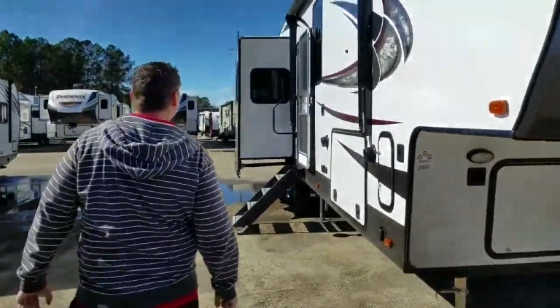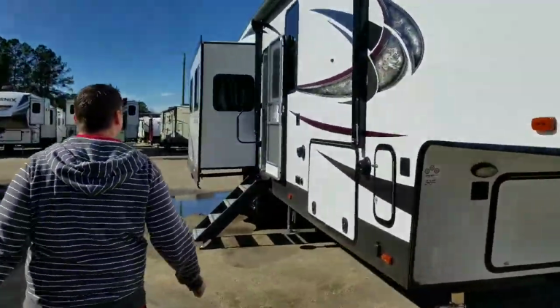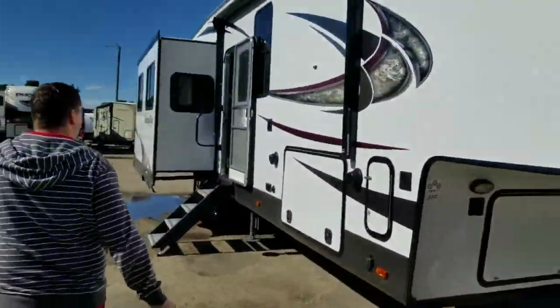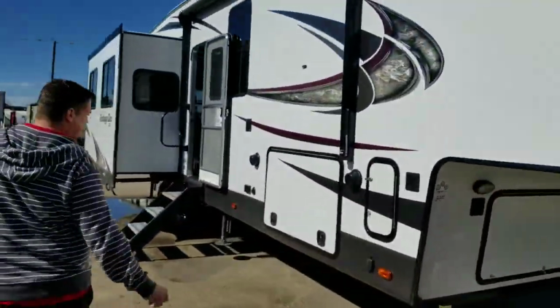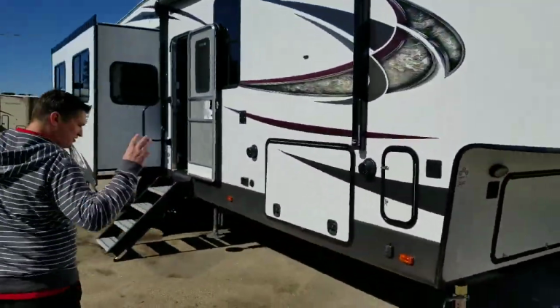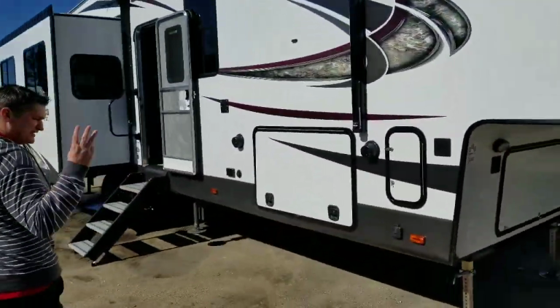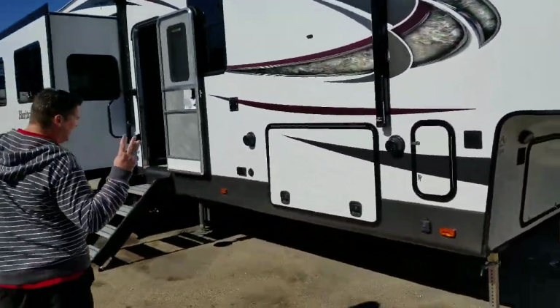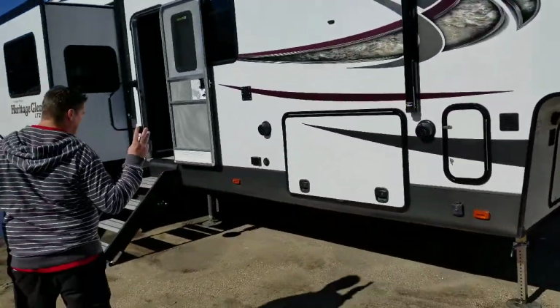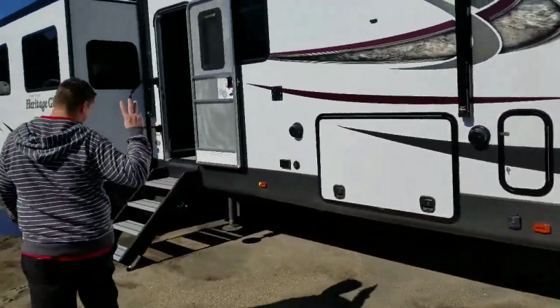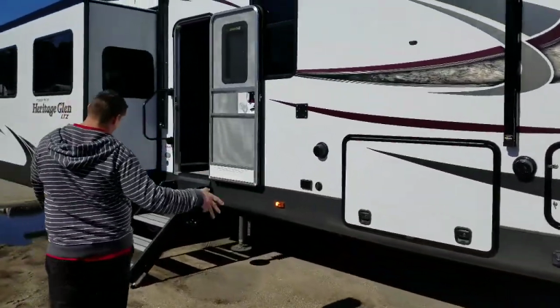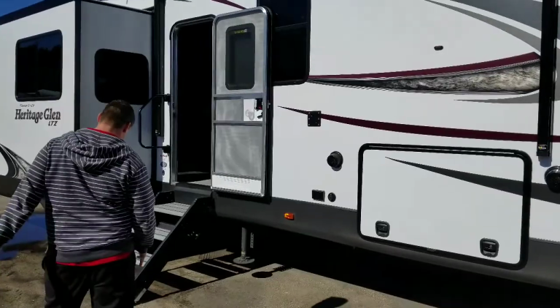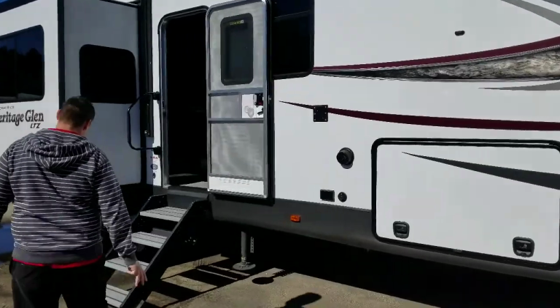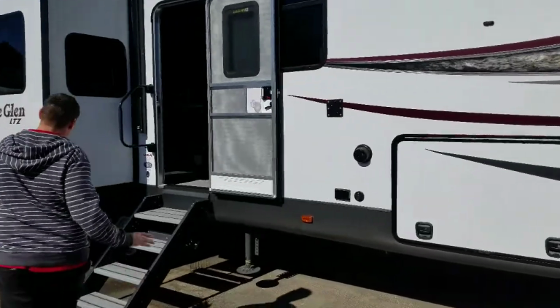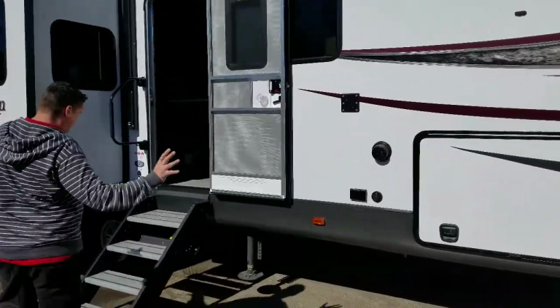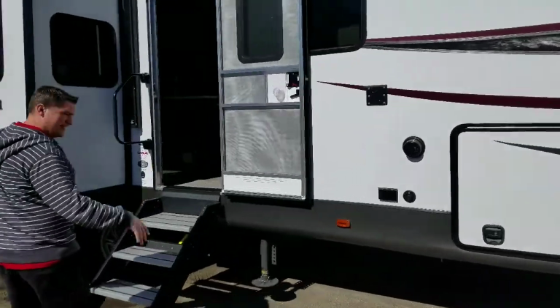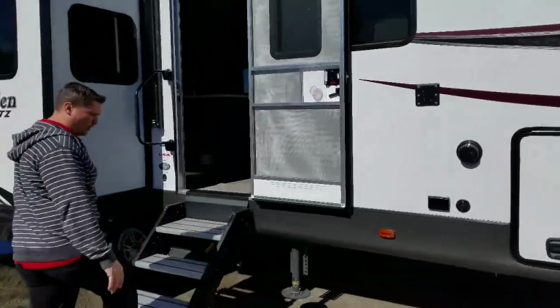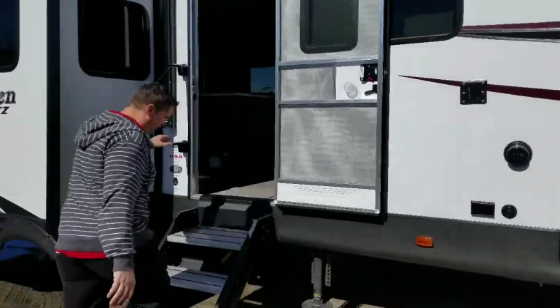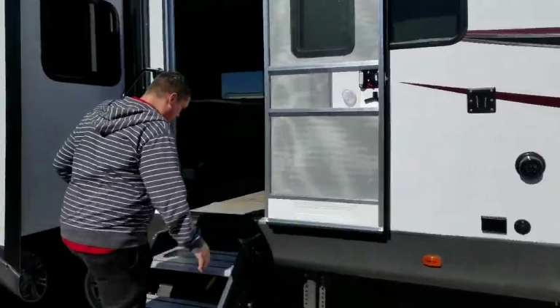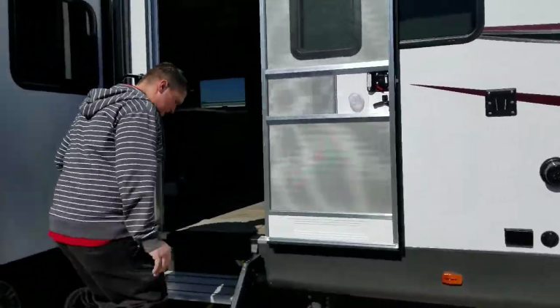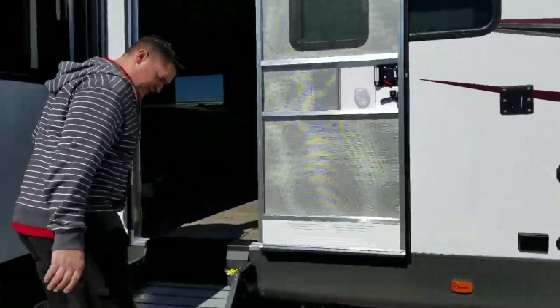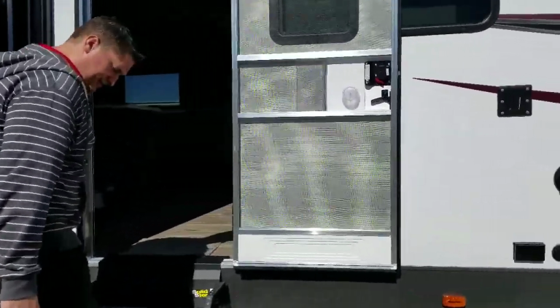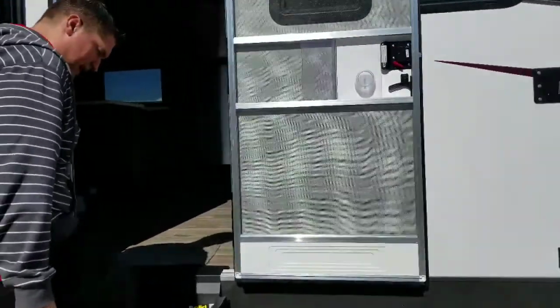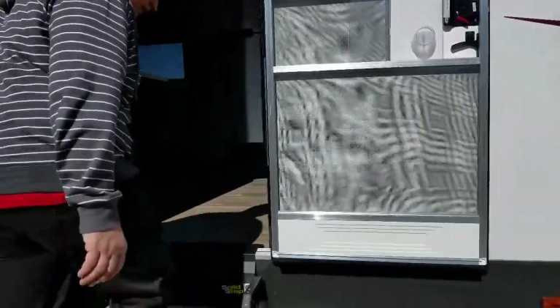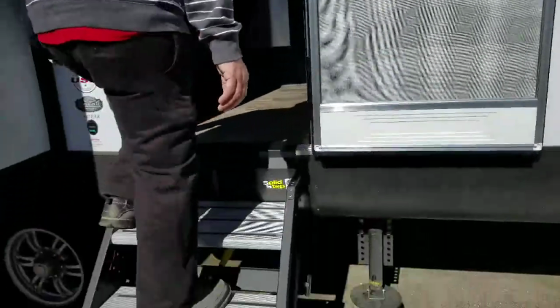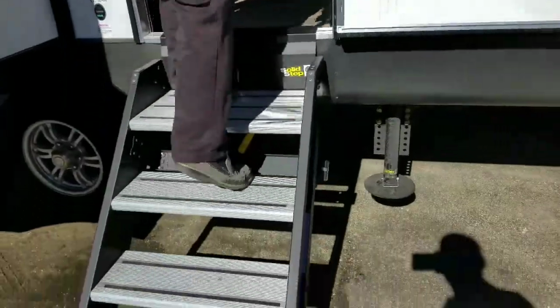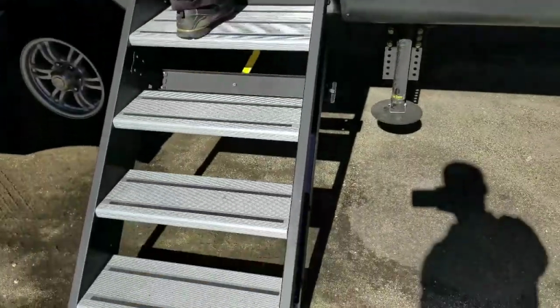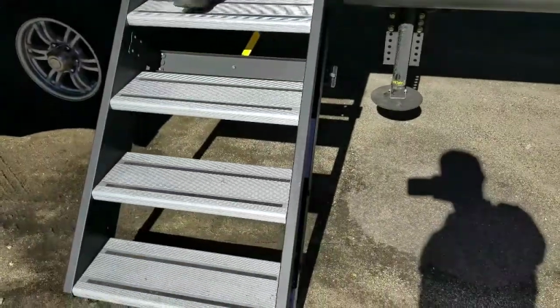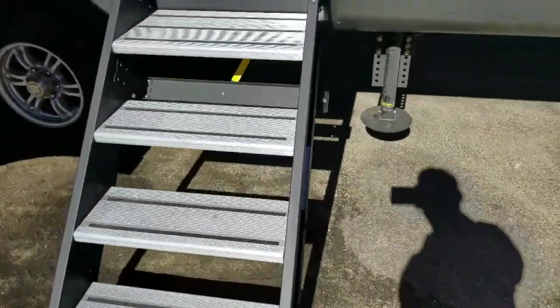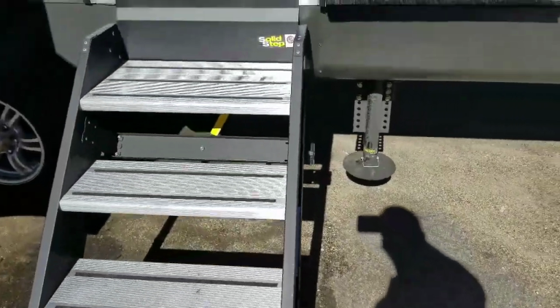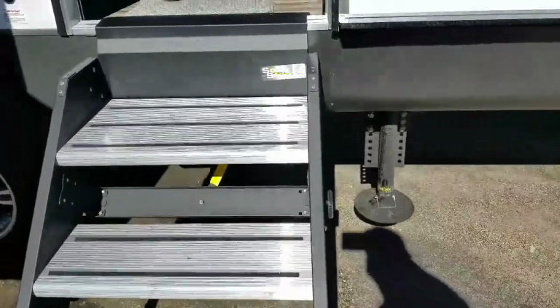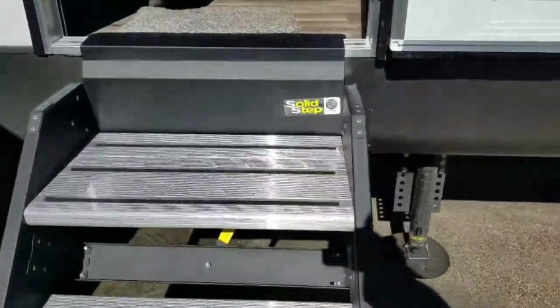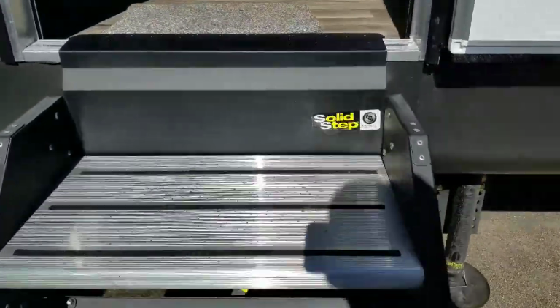This has three slides, which gives you a lot of room. It's about 37 total feet. And look at these new steps — very solid, very easy to get into.